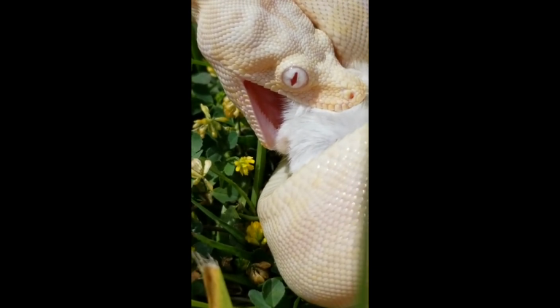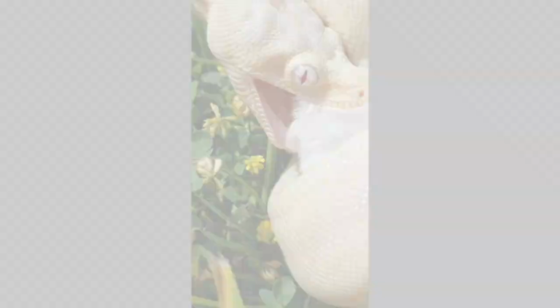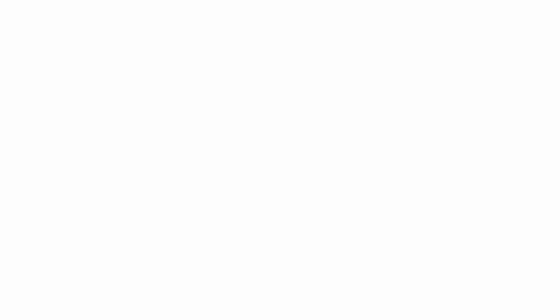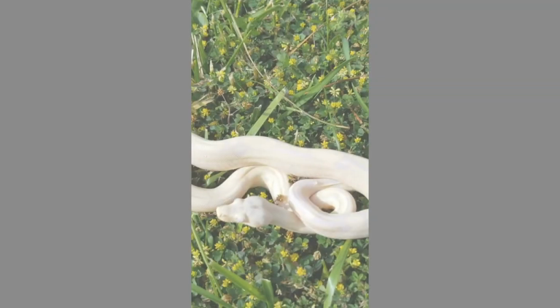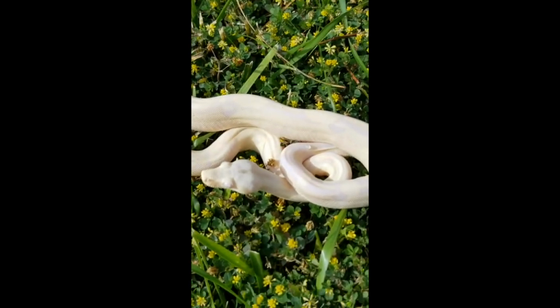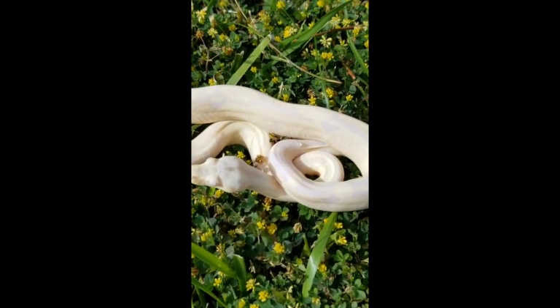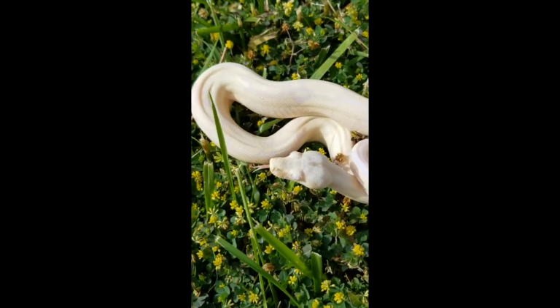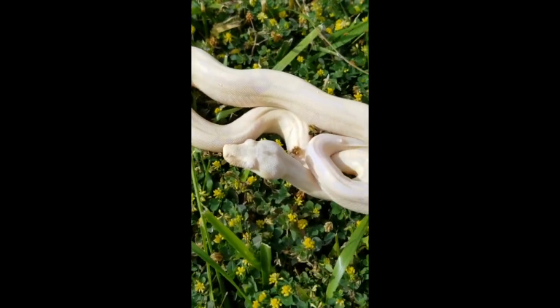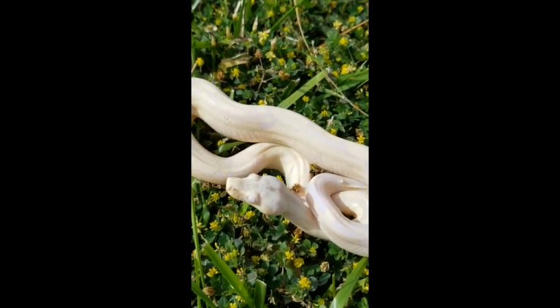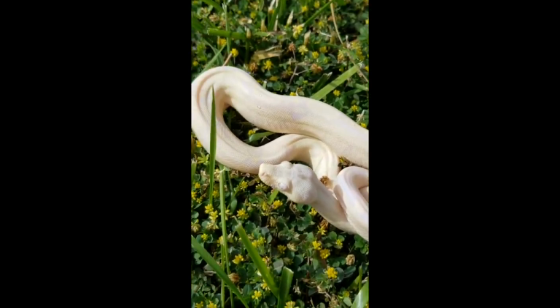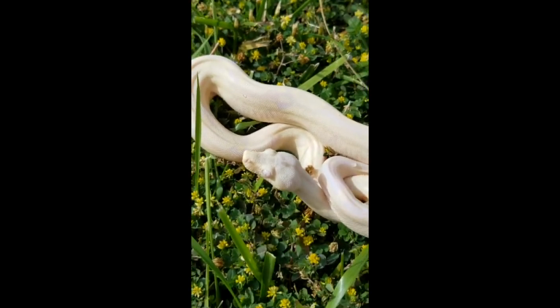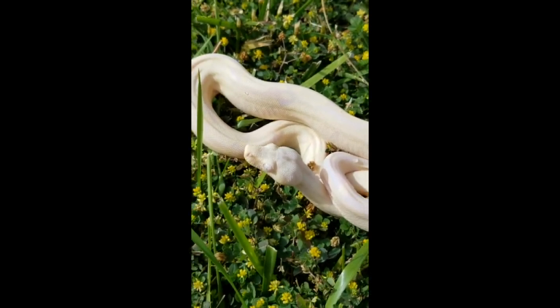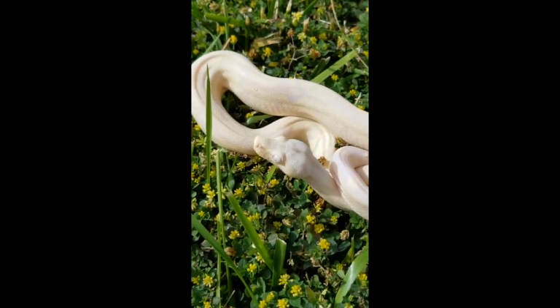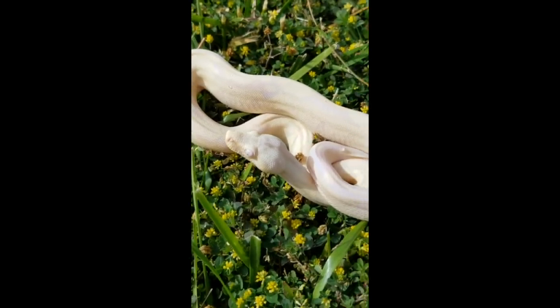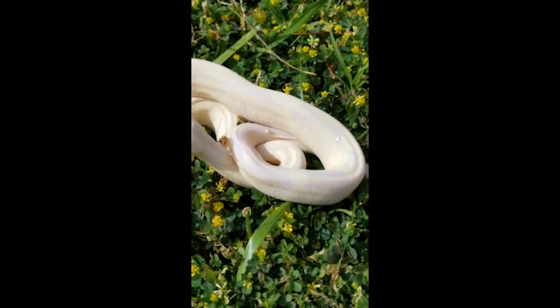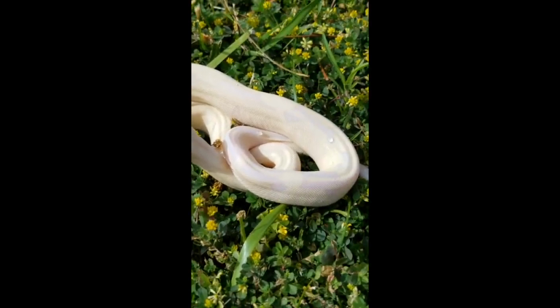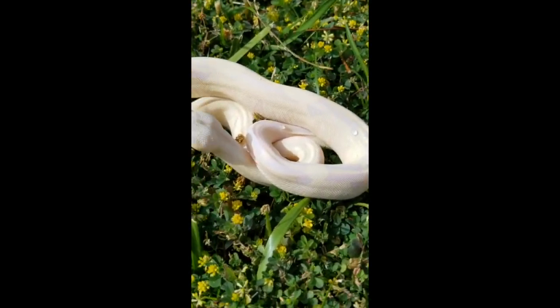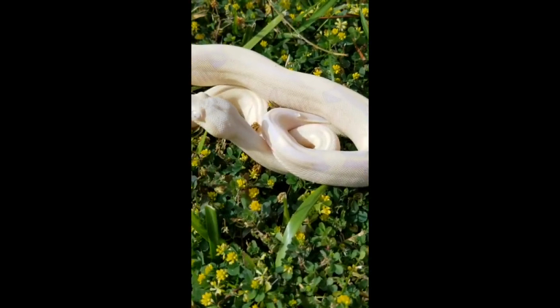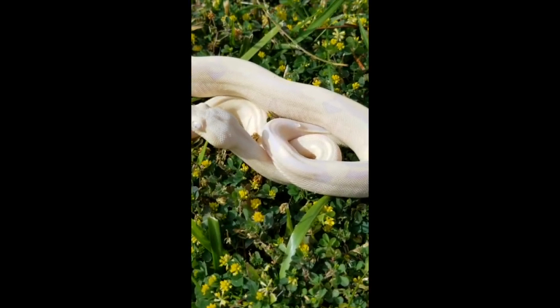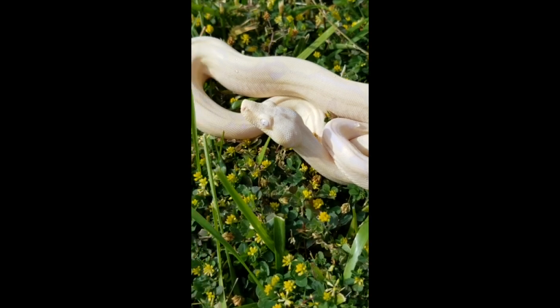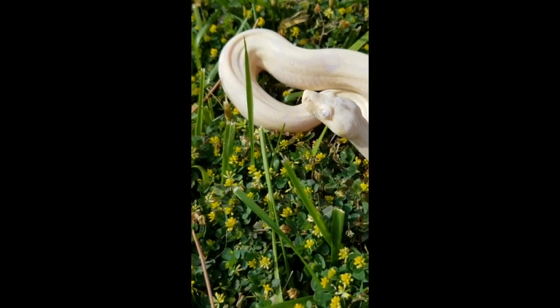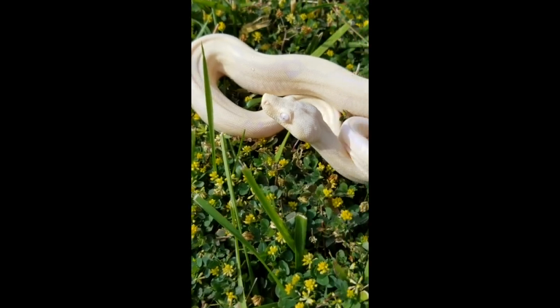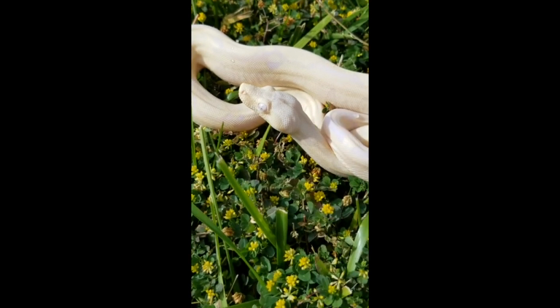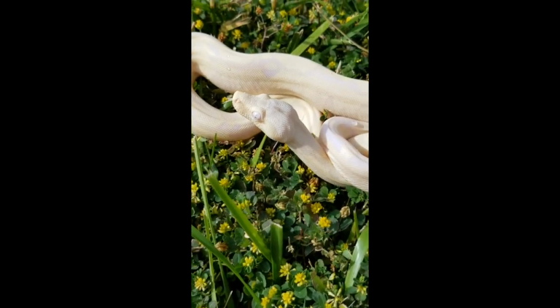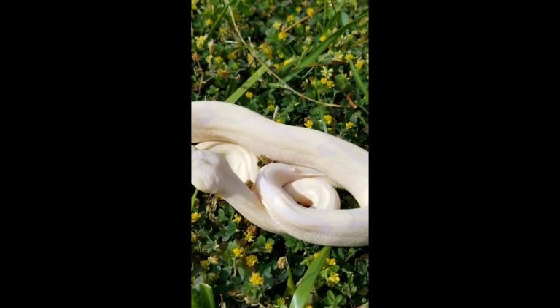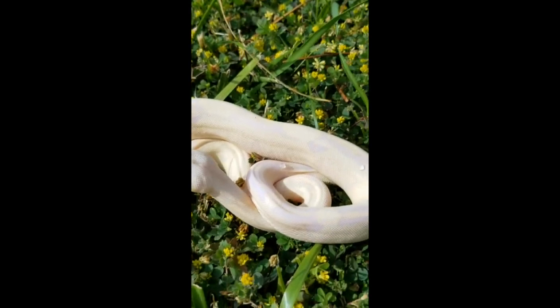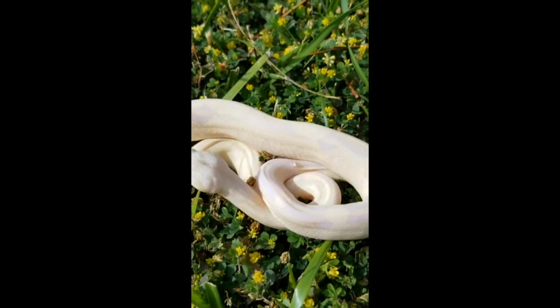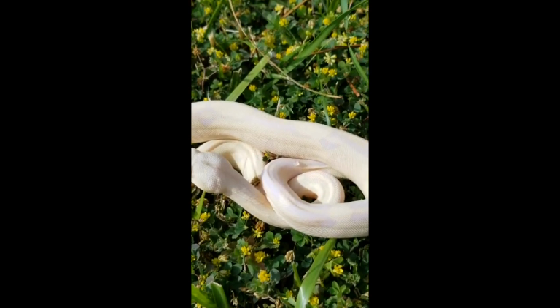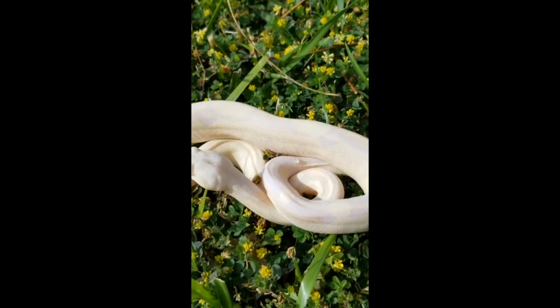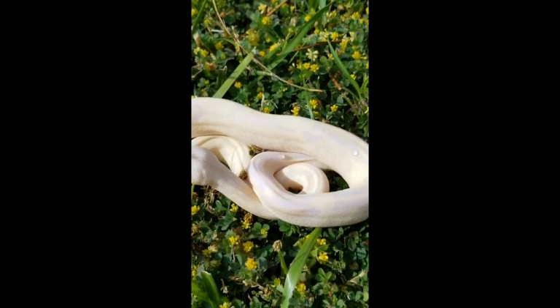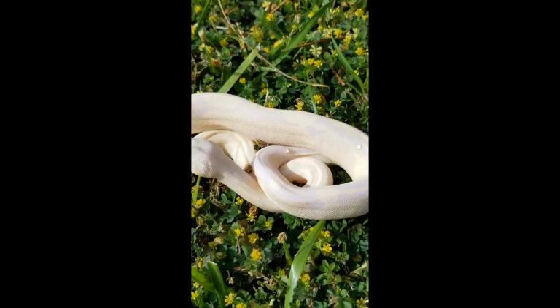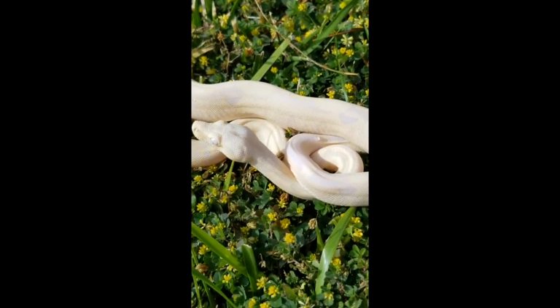Hello everybody, this is Jeff with XO Boas. Check out my super snow glow Aztec male that was born last year.